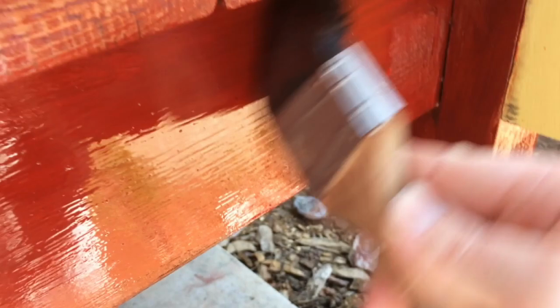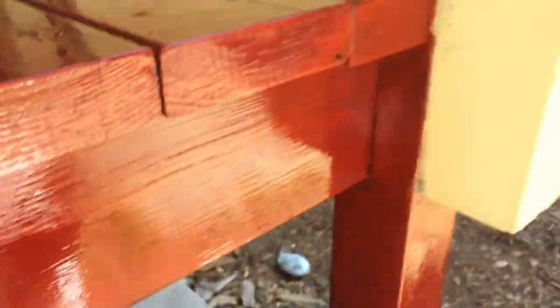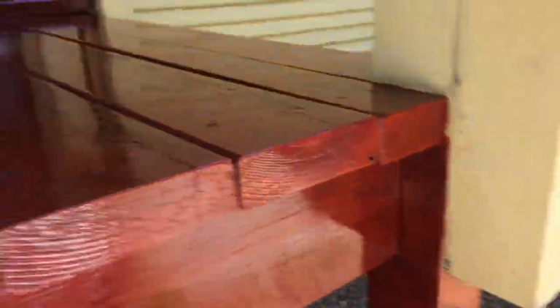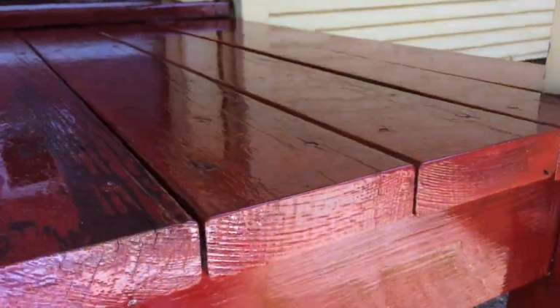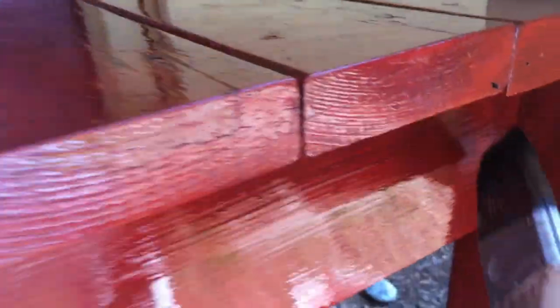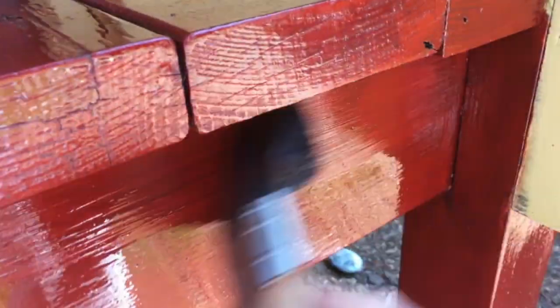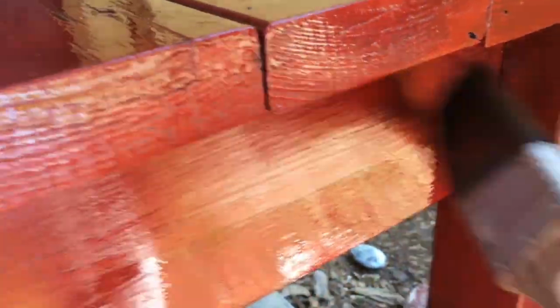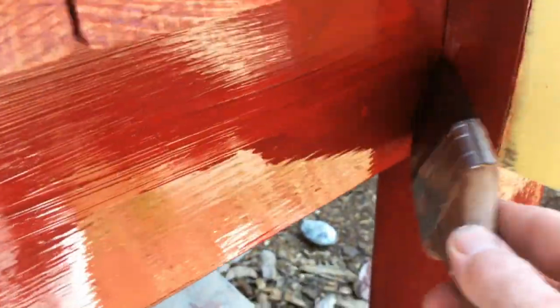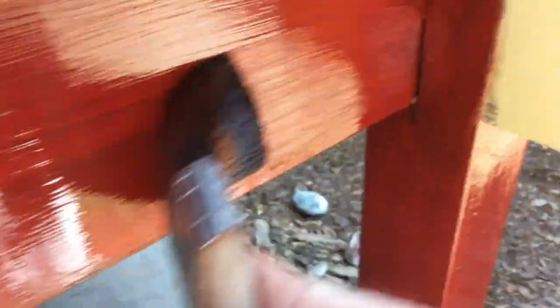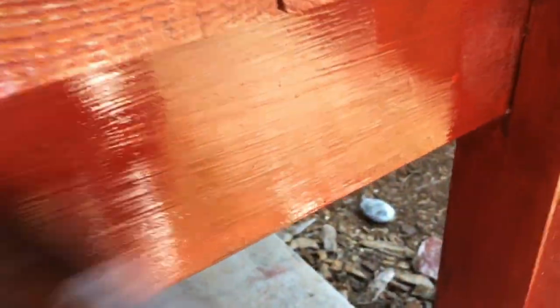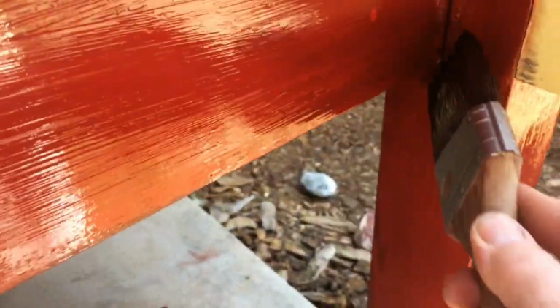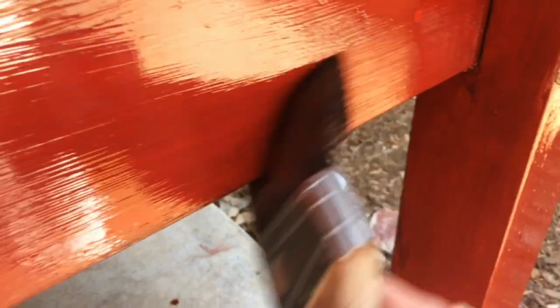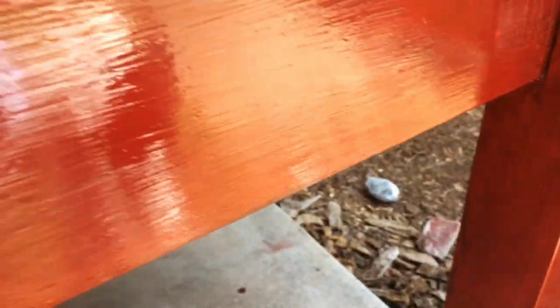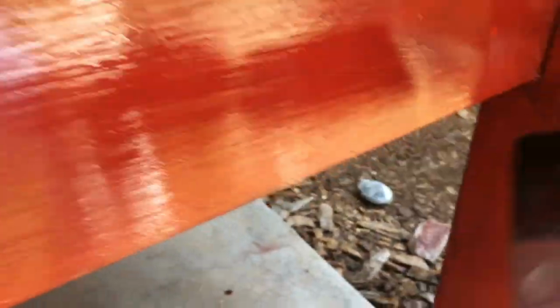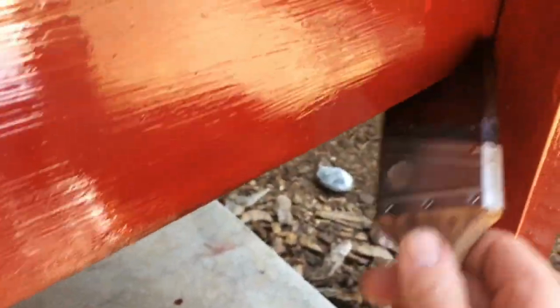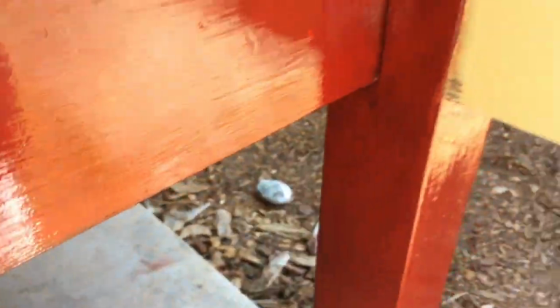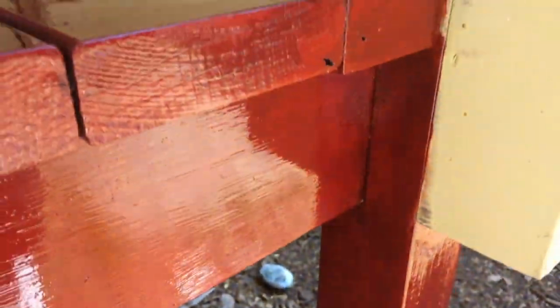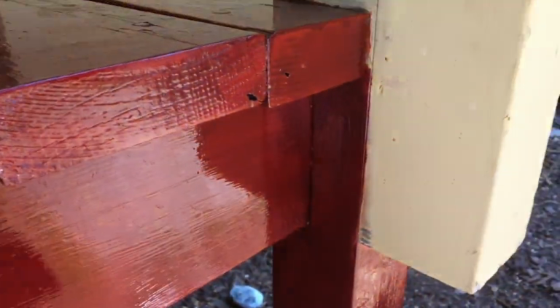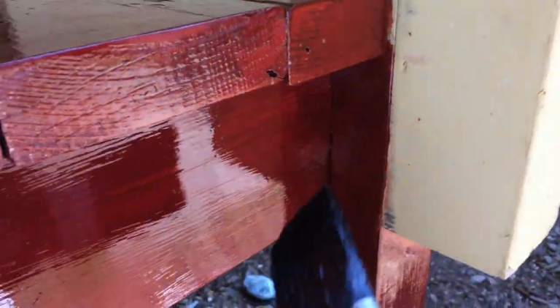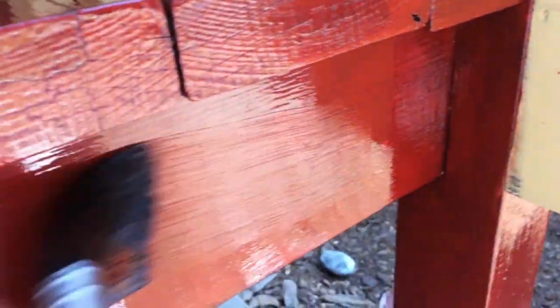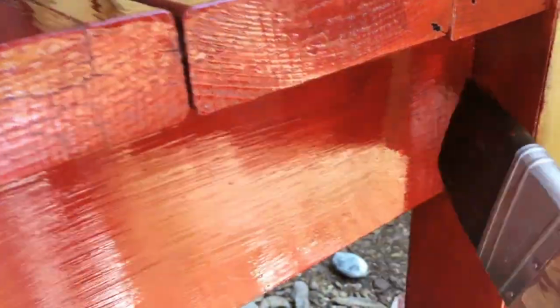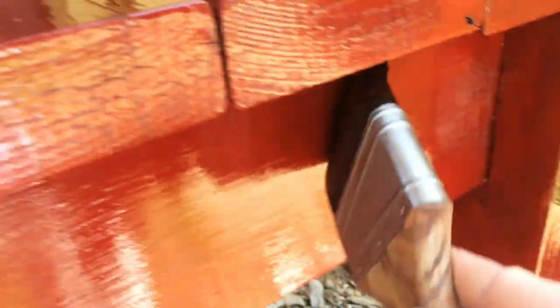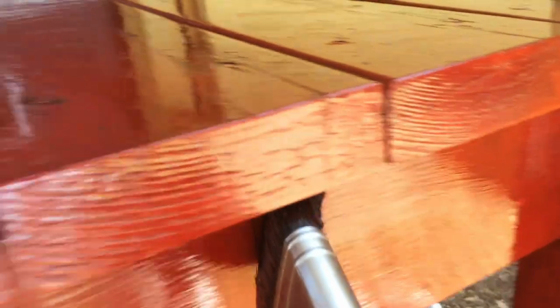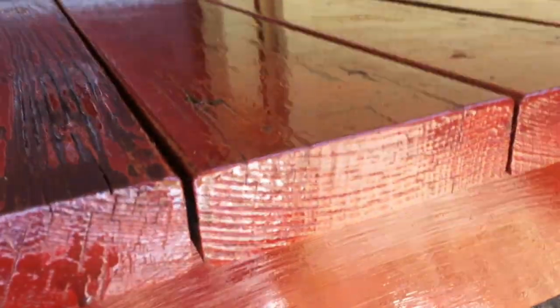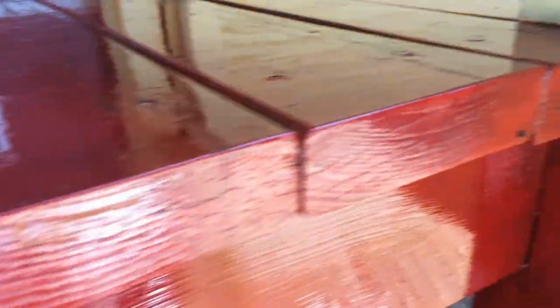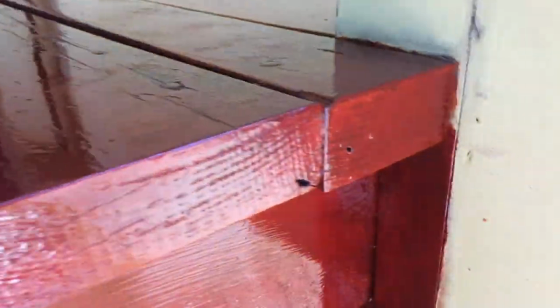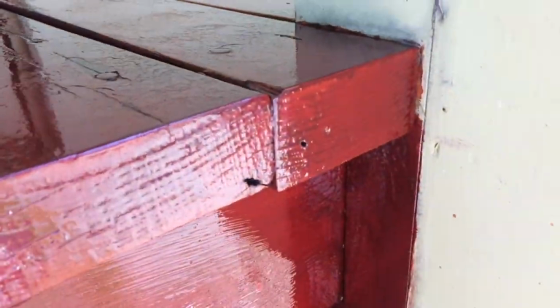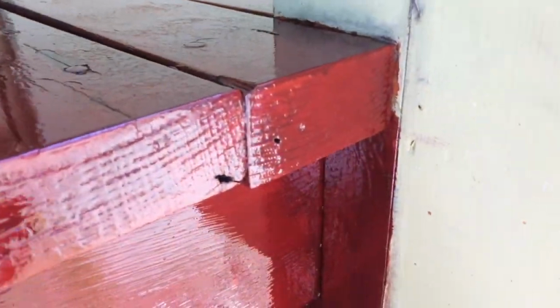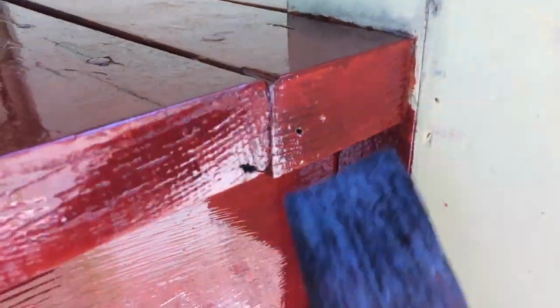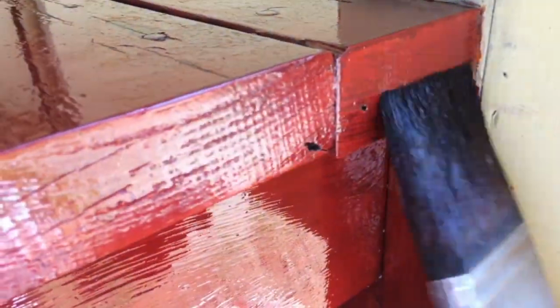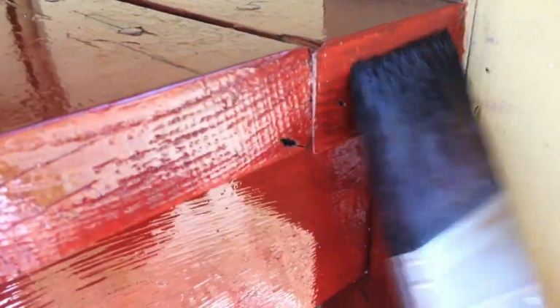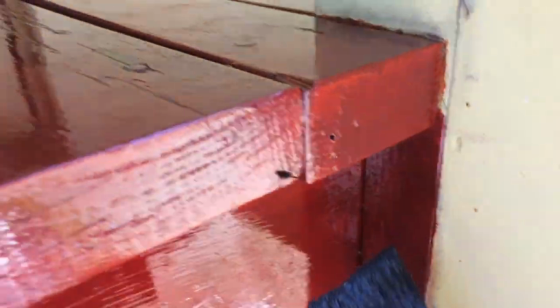The deck is approximately 50 square feet — if that helps. We'll end this video and check in in three days with the end result.